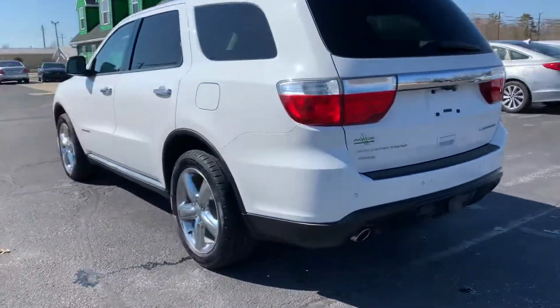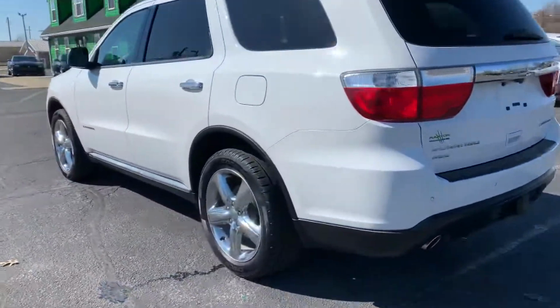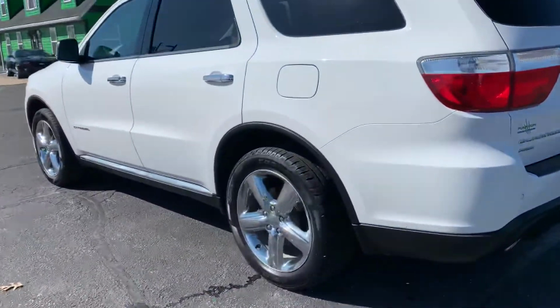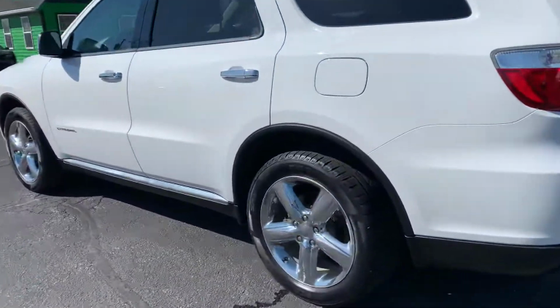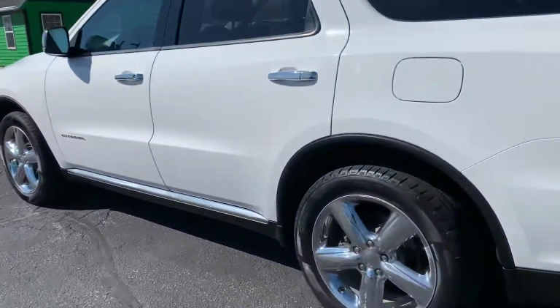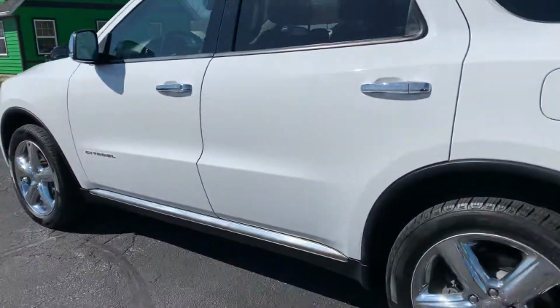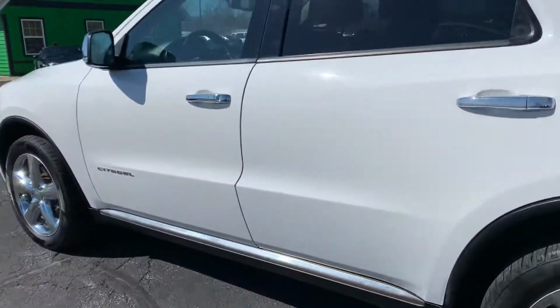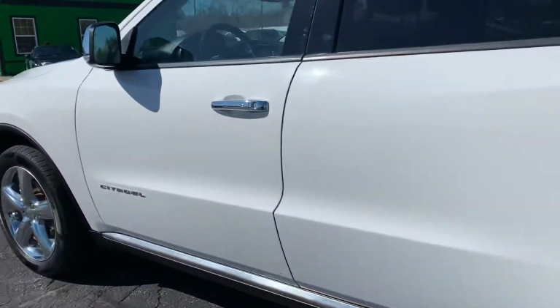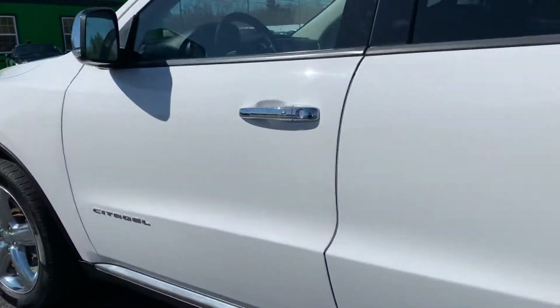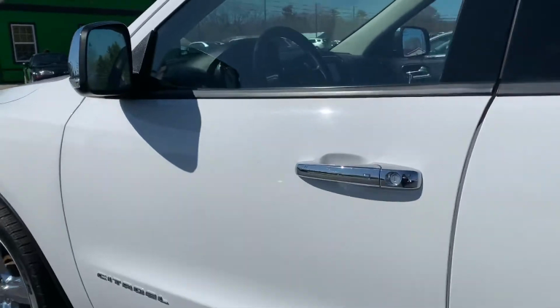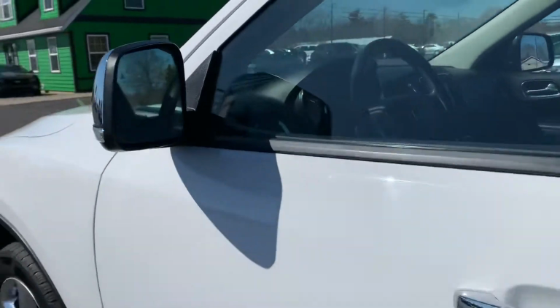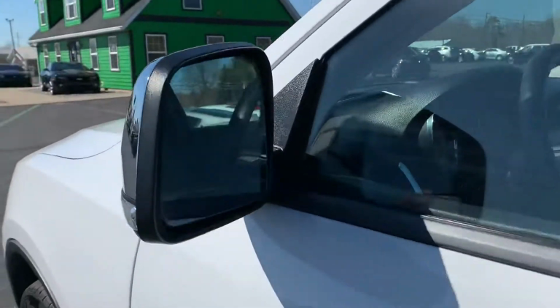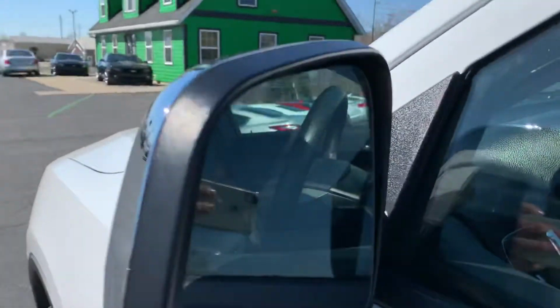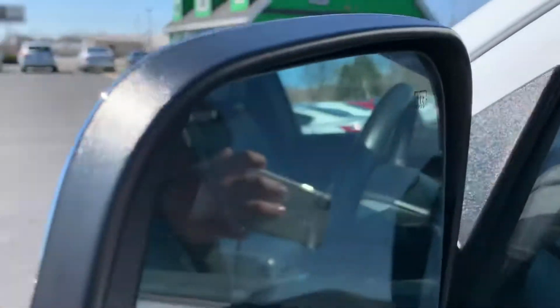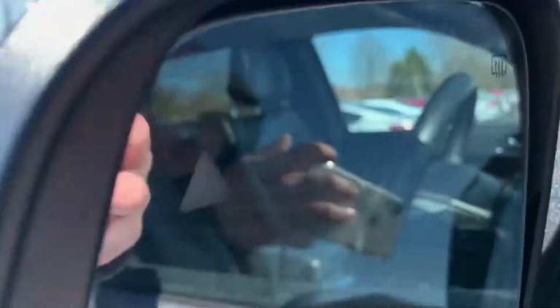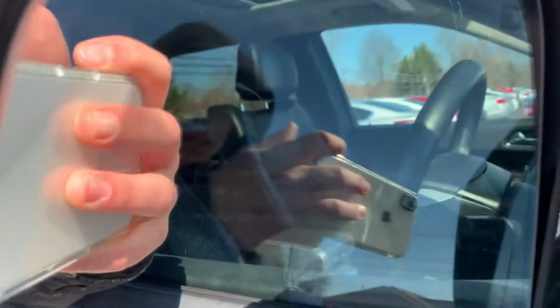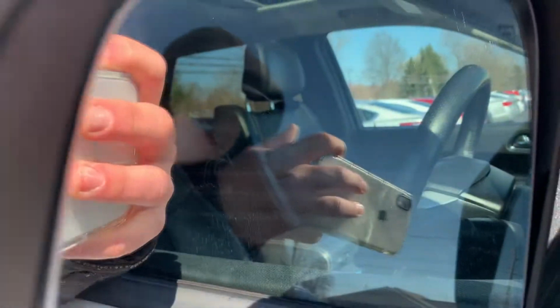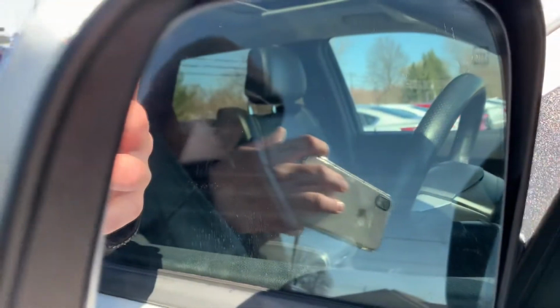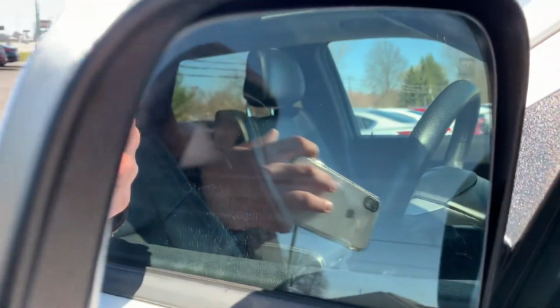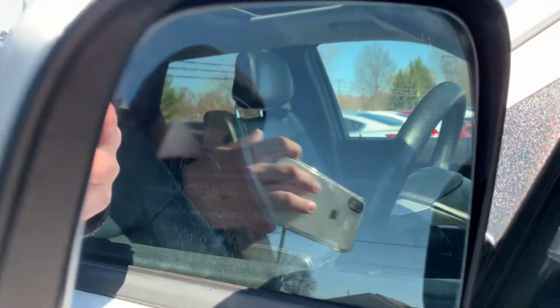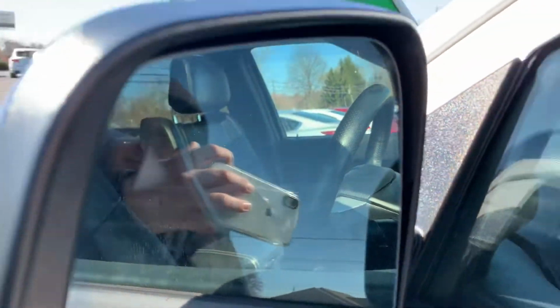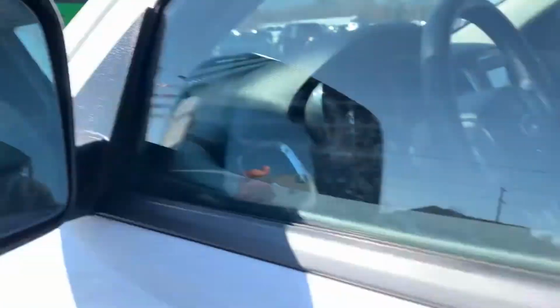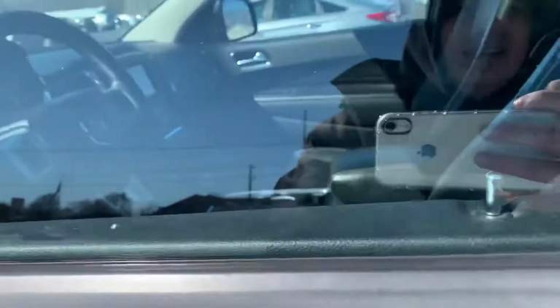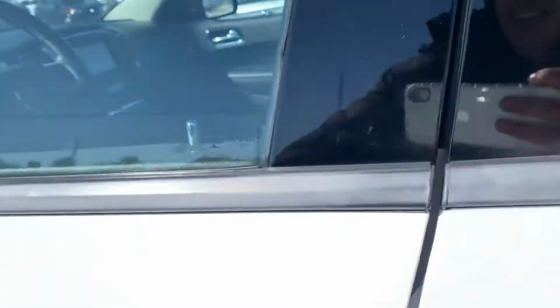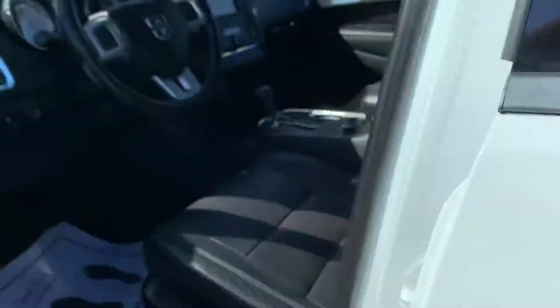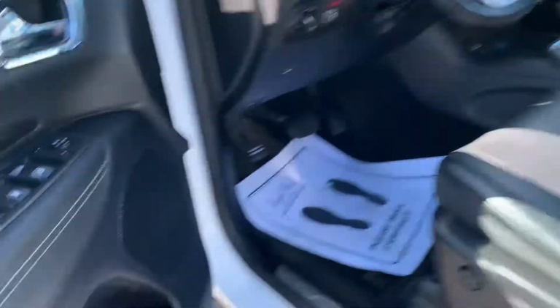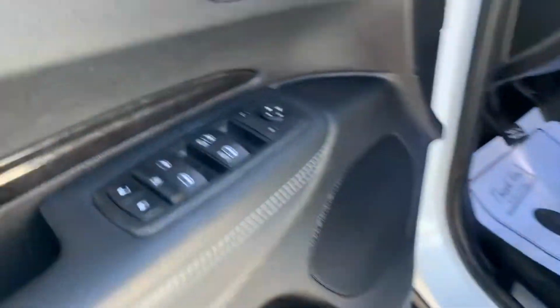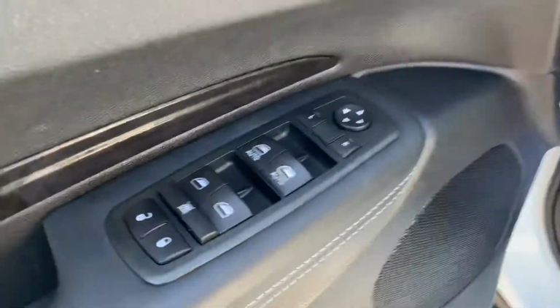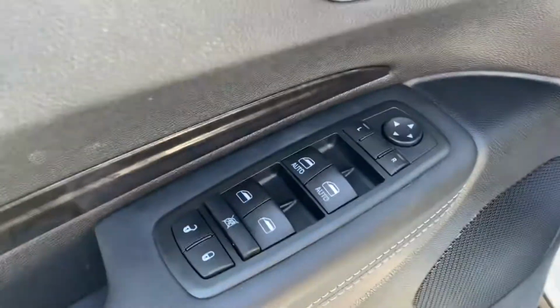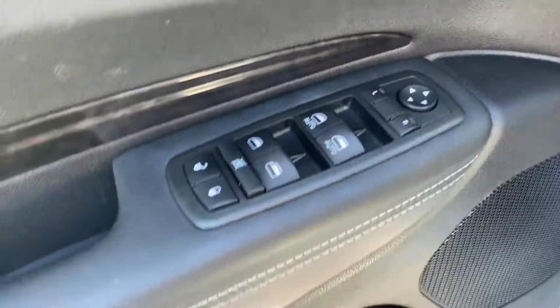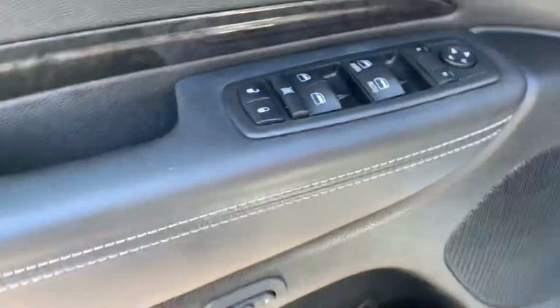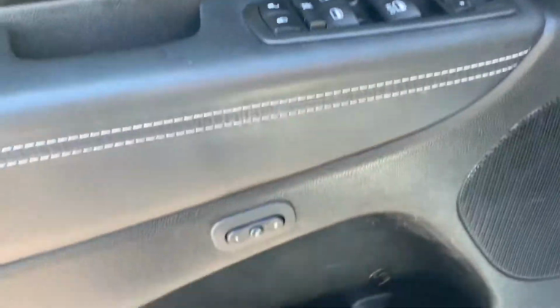It's got heated defrost mirrors and keyless entry. It's got the side blind zone detection system to alert you when someone's in your blind spot. Power windows, locks, and mirrors.